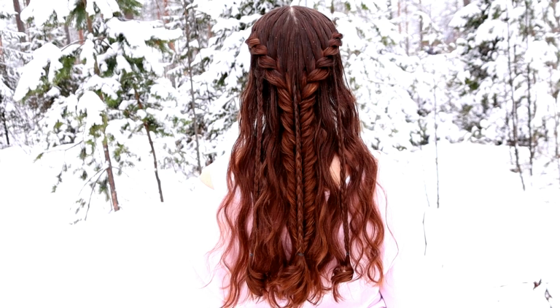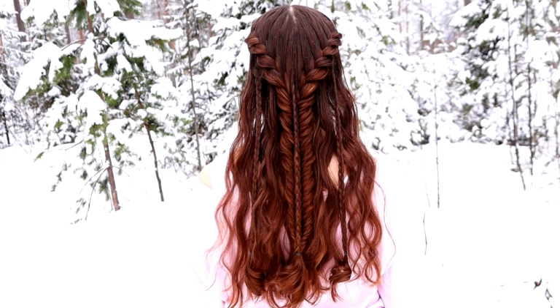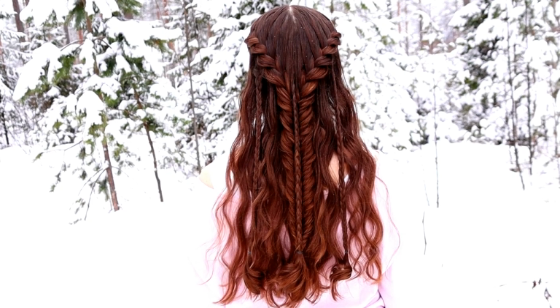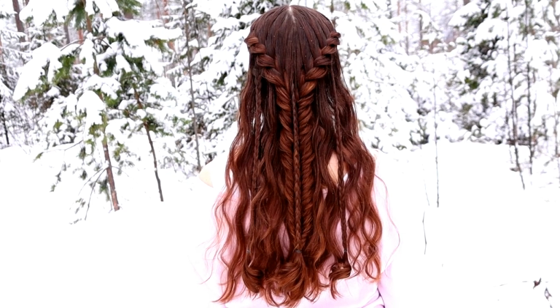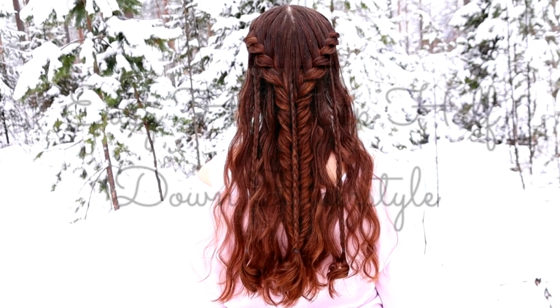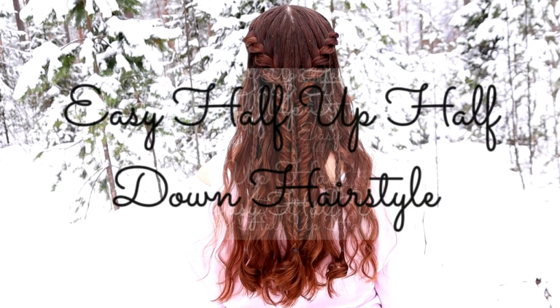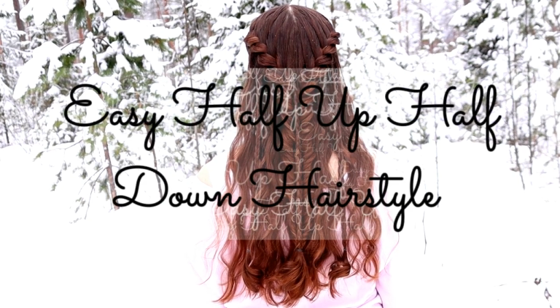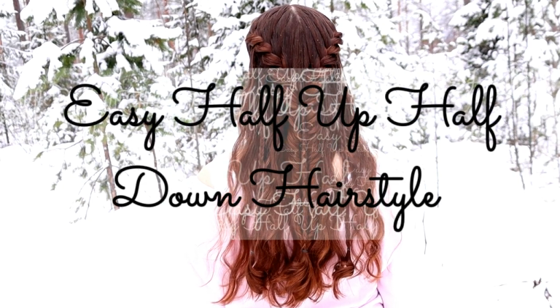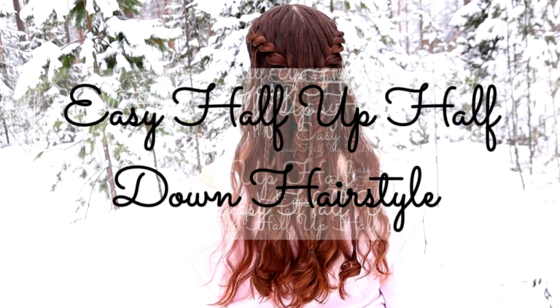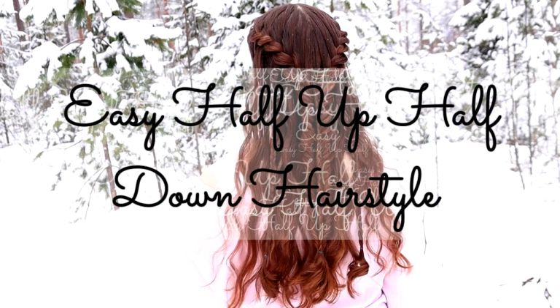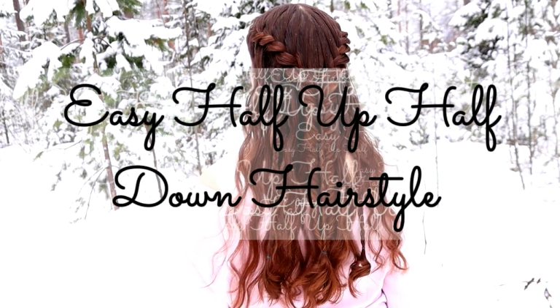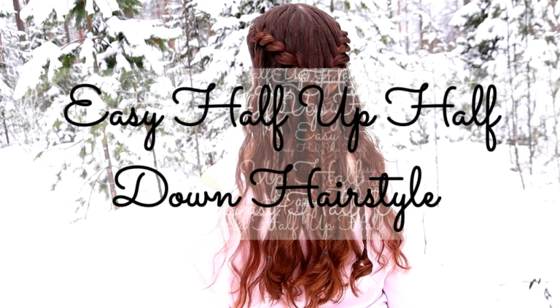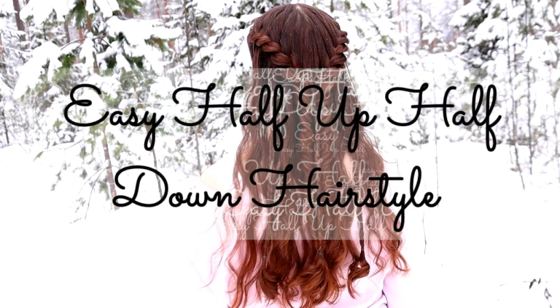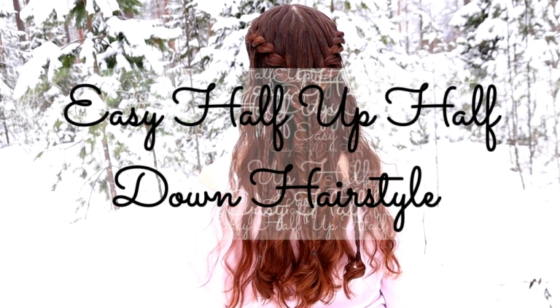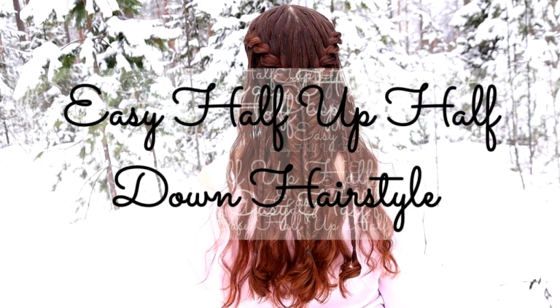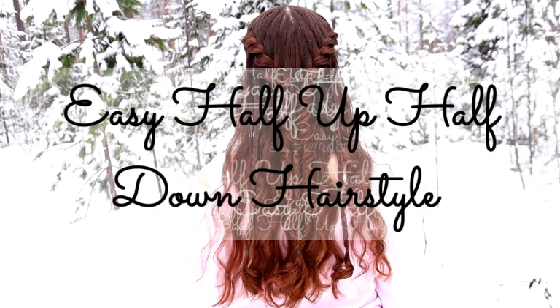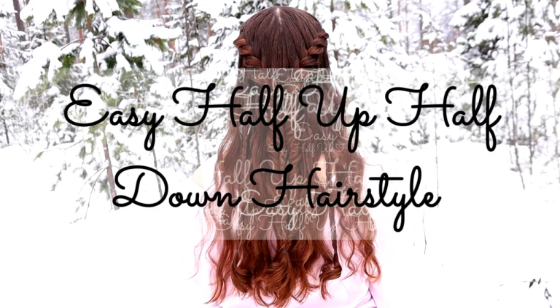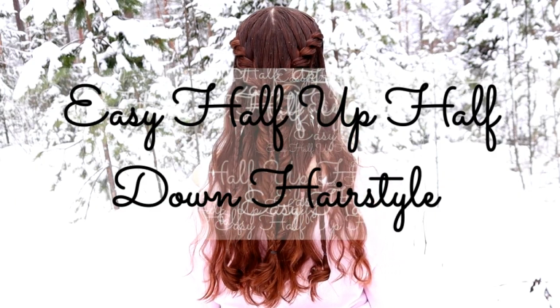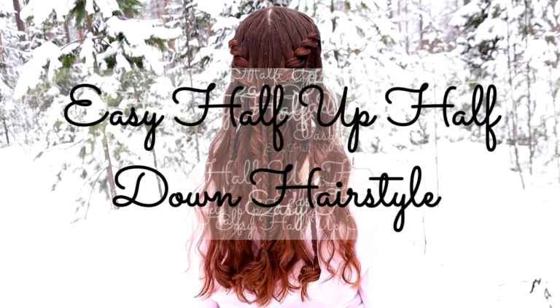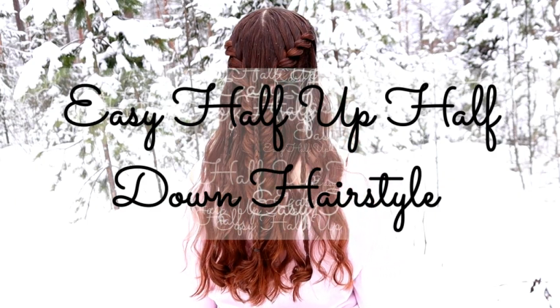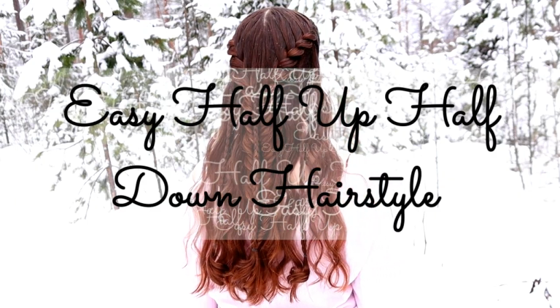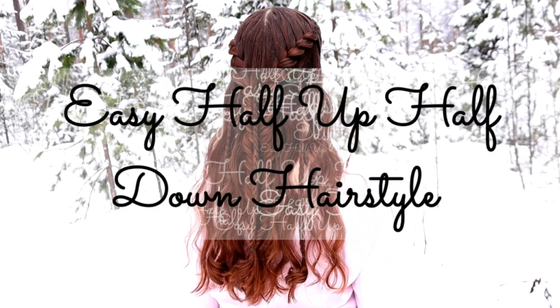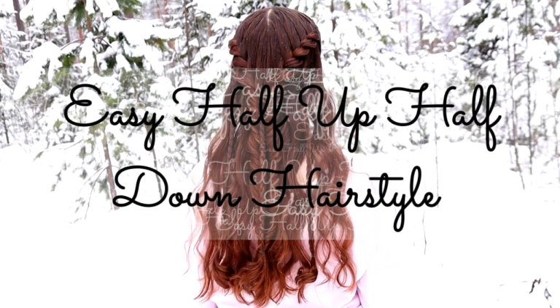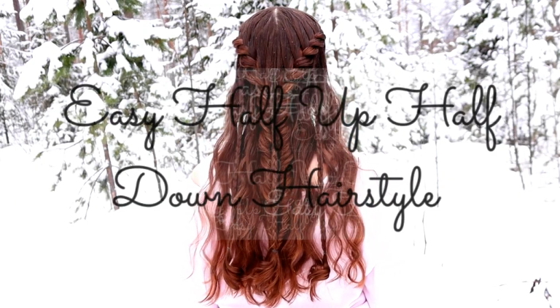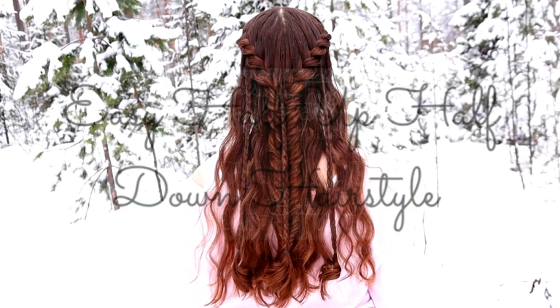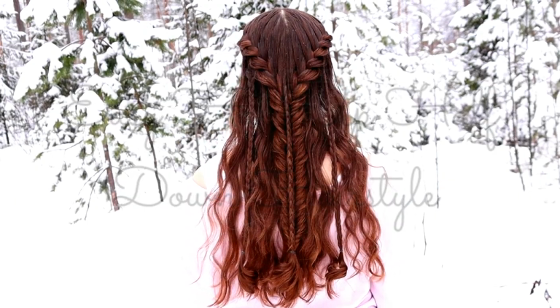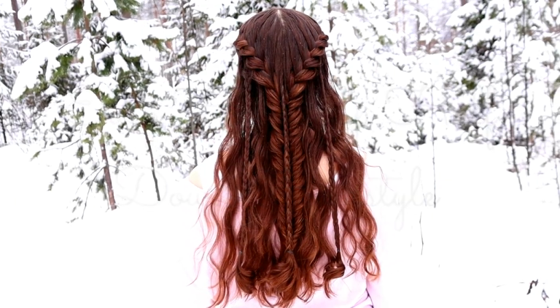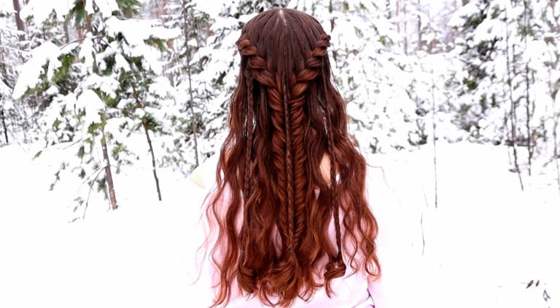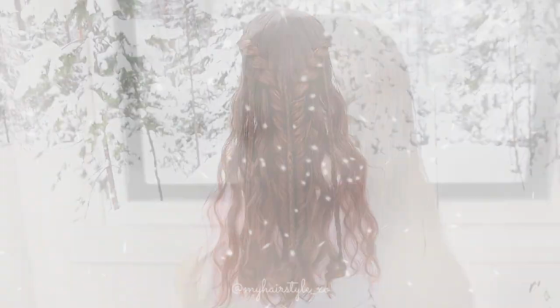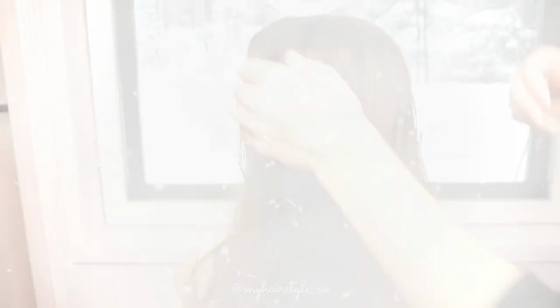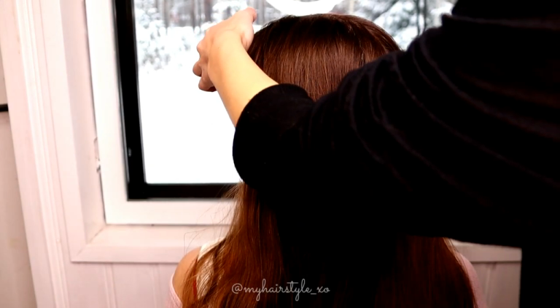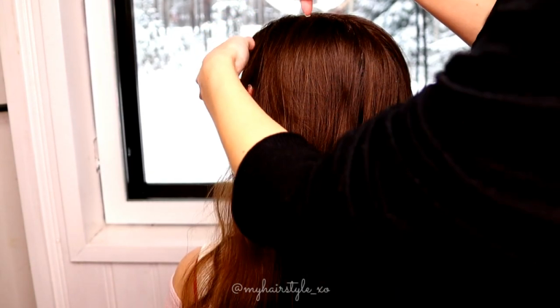Hi! In this video I will show you how to create this easy half up half down hairstyle. For this look you need only French braids and Fisto braids.